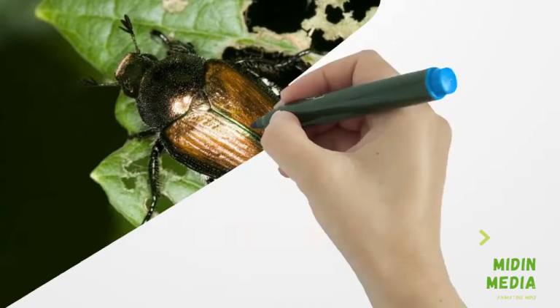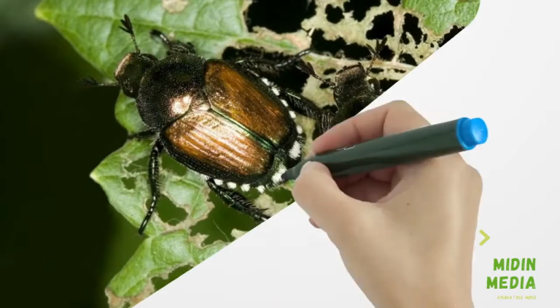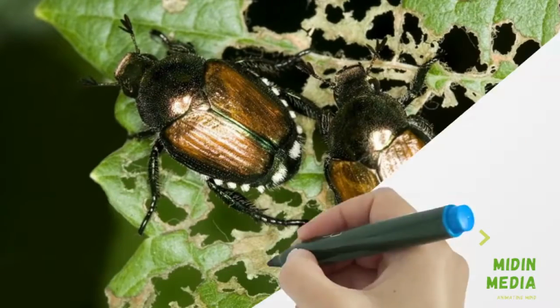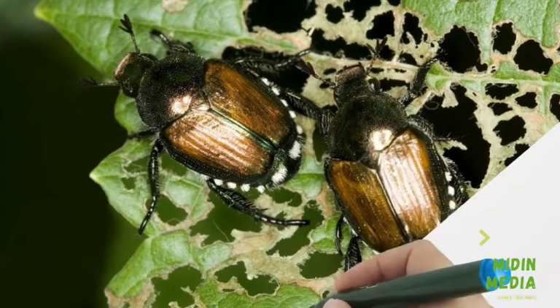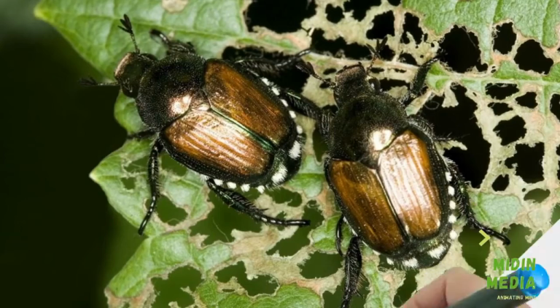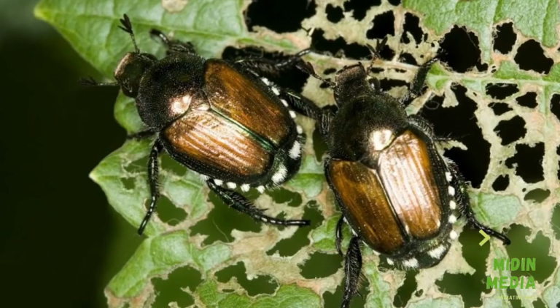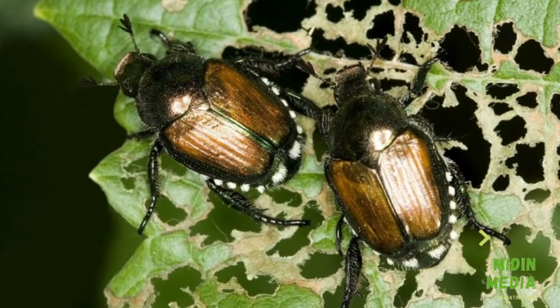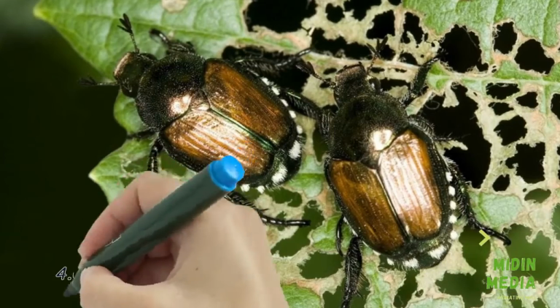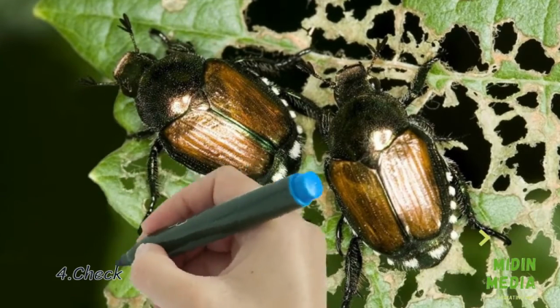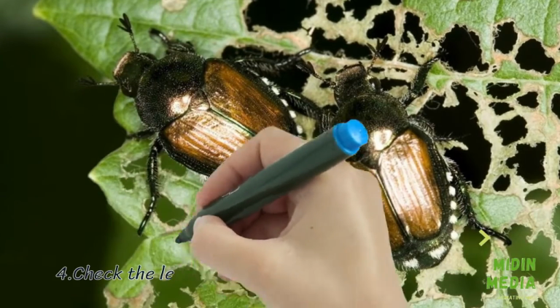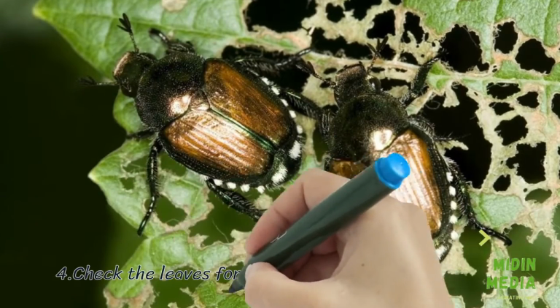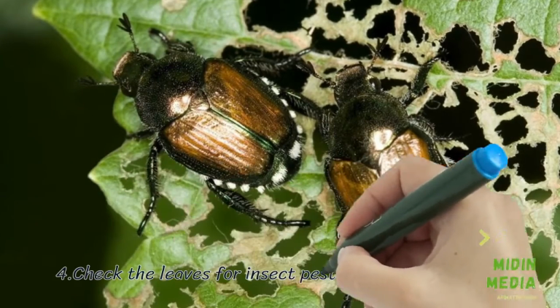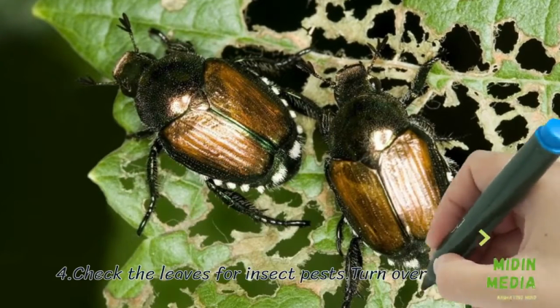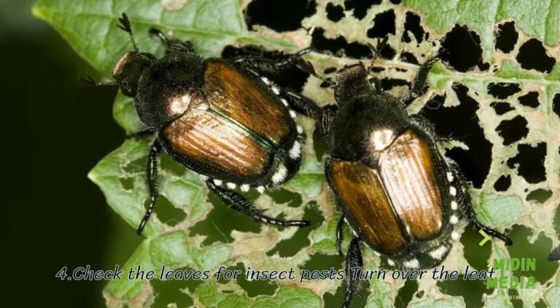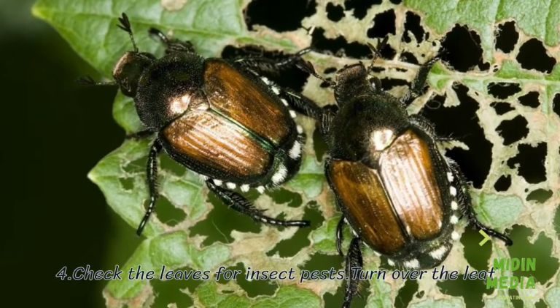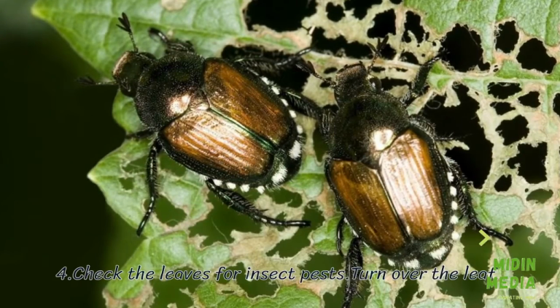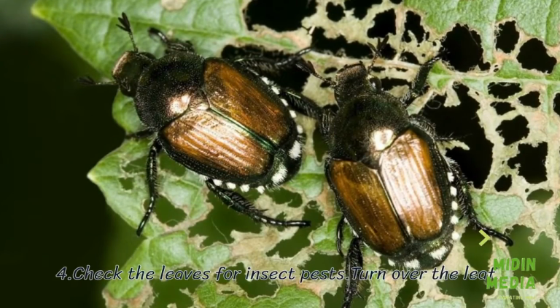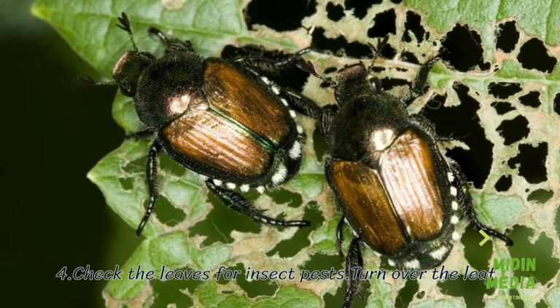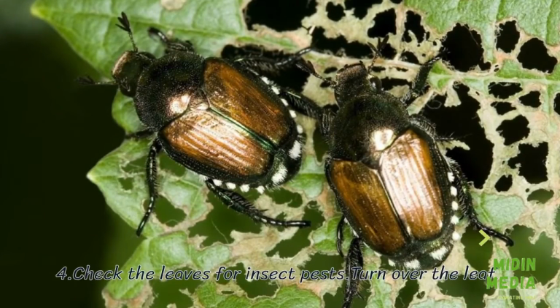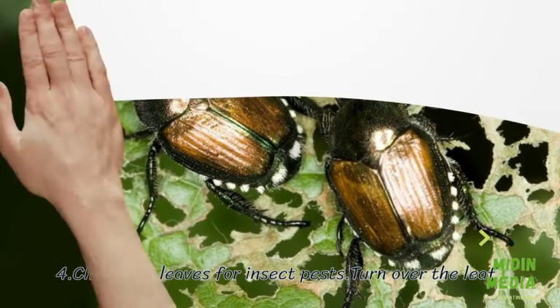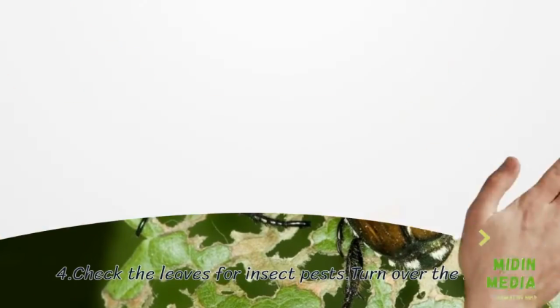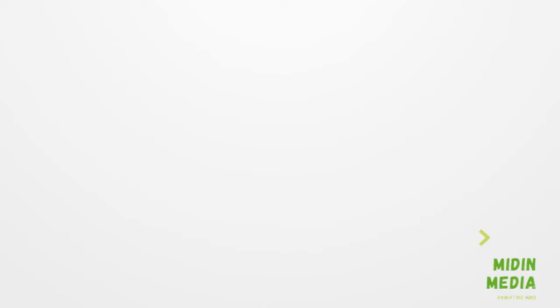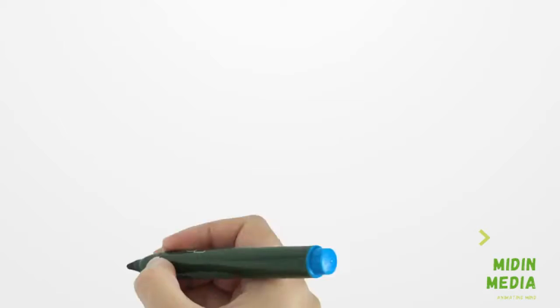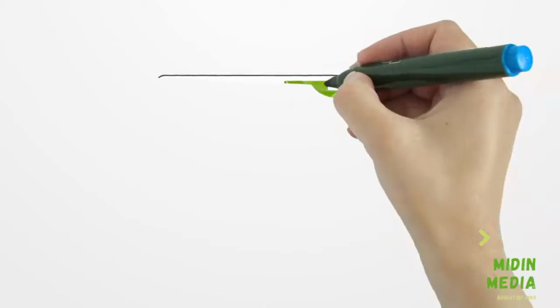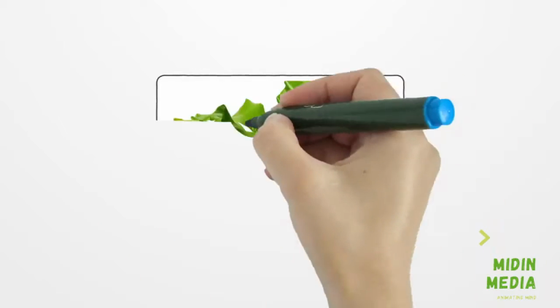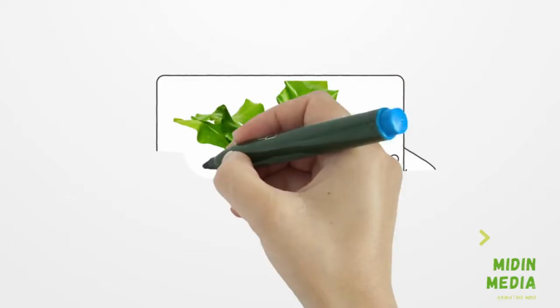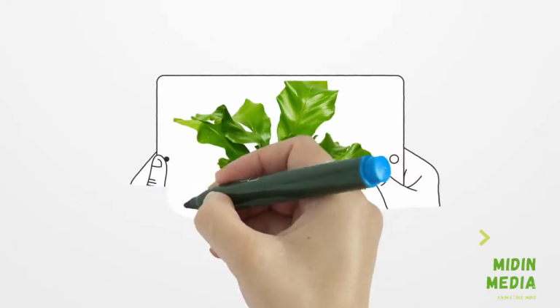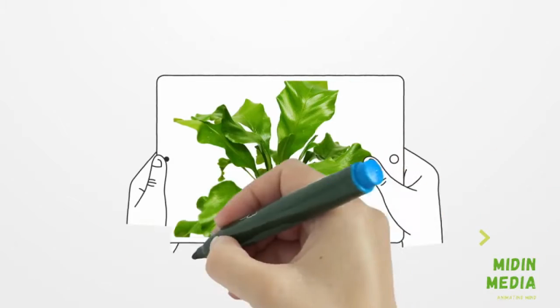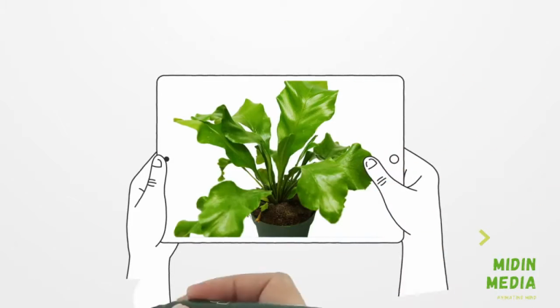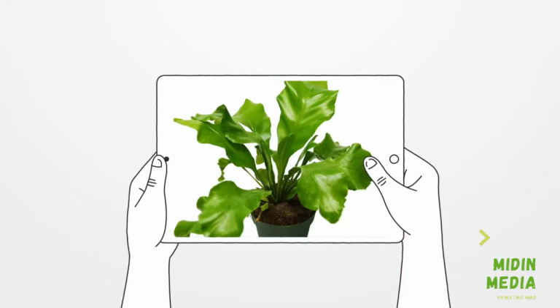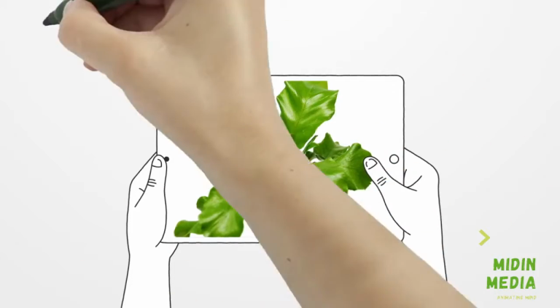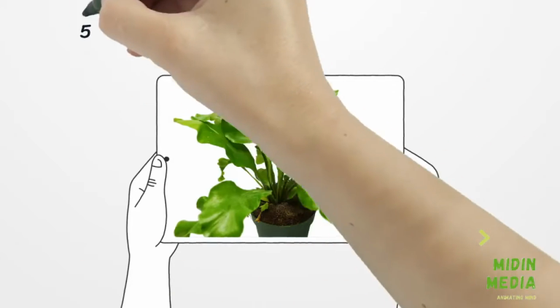Step 4: Check the leaves for insect pests — turn over the leaf to inspect them. Step 5: Check if the pot is big enough for the plant.